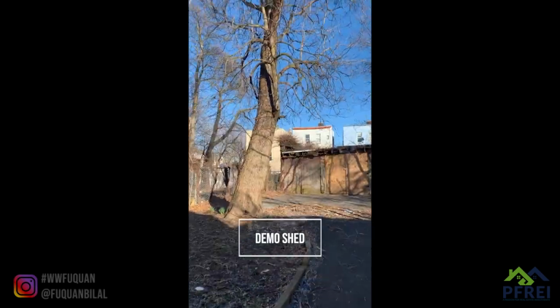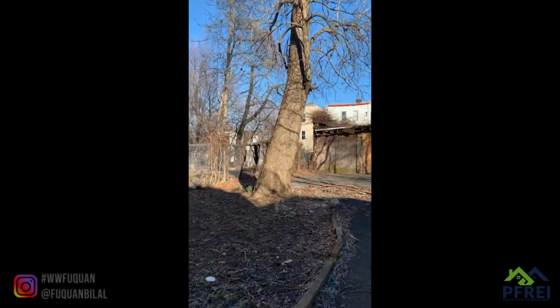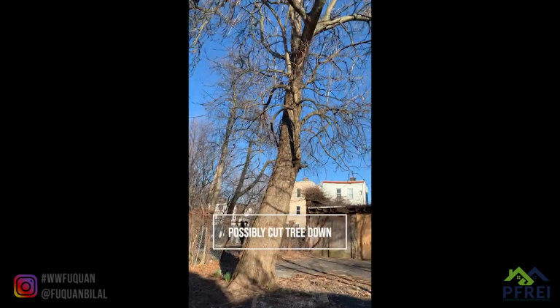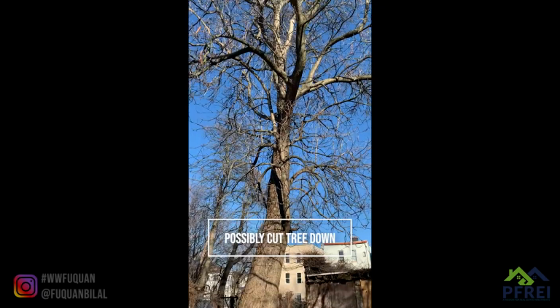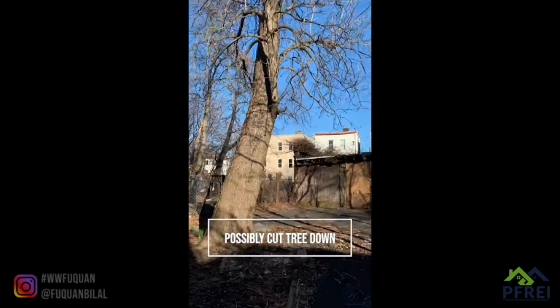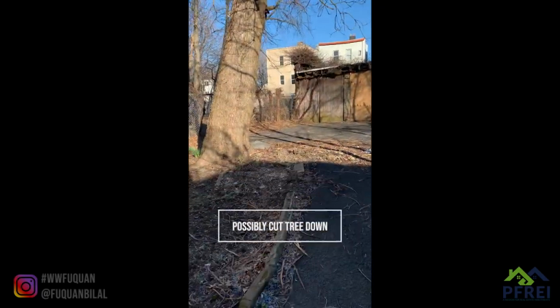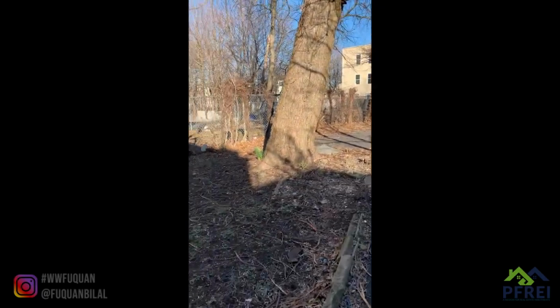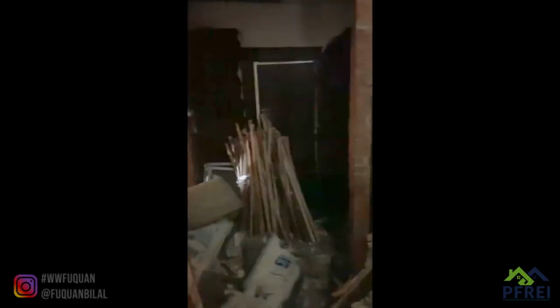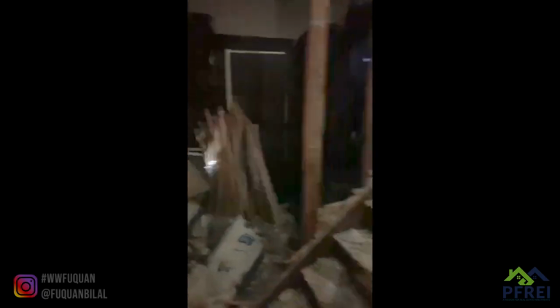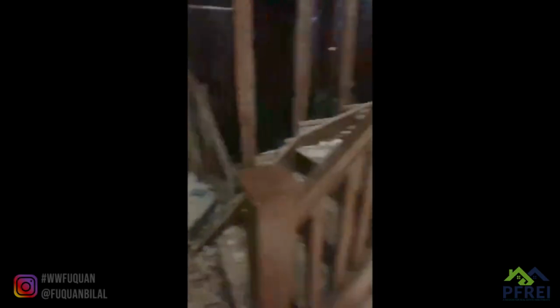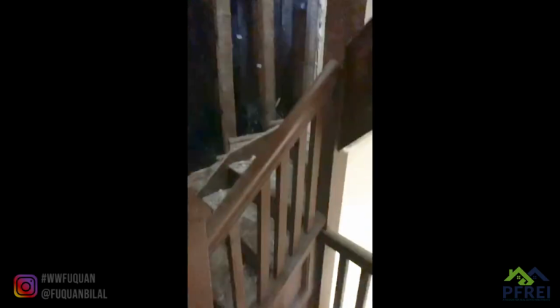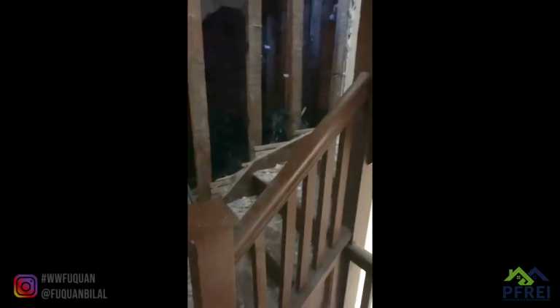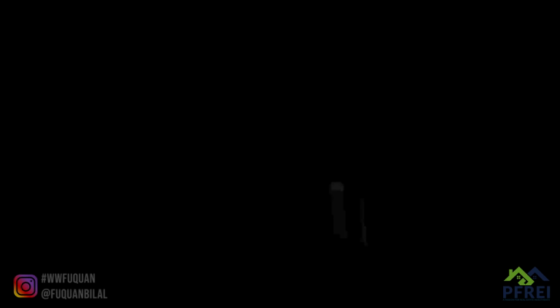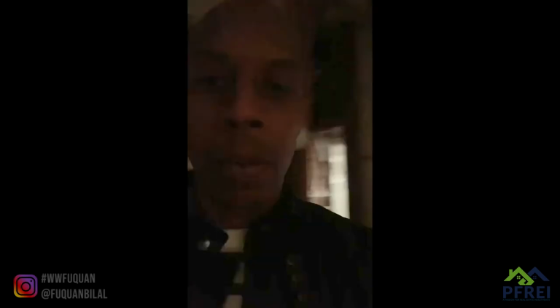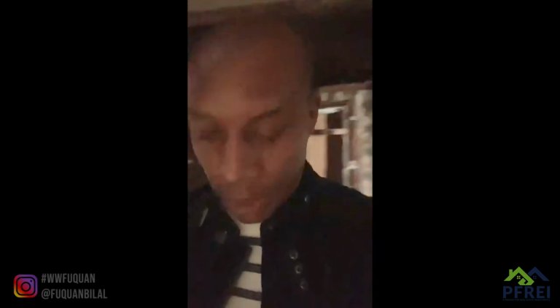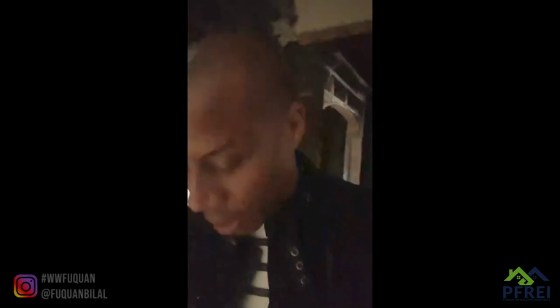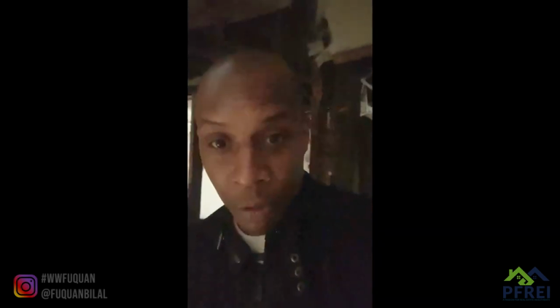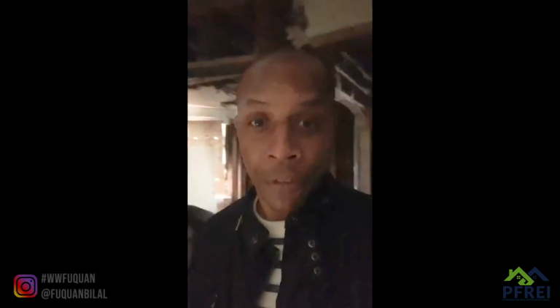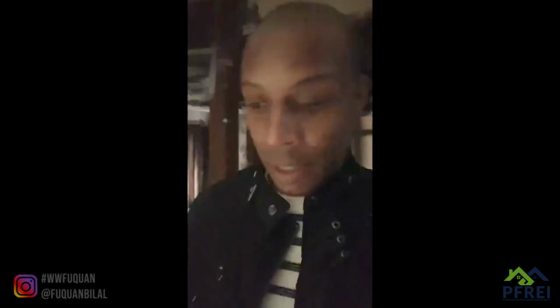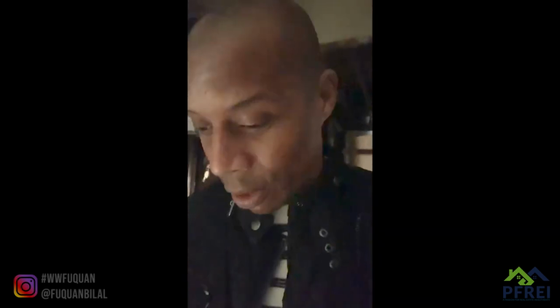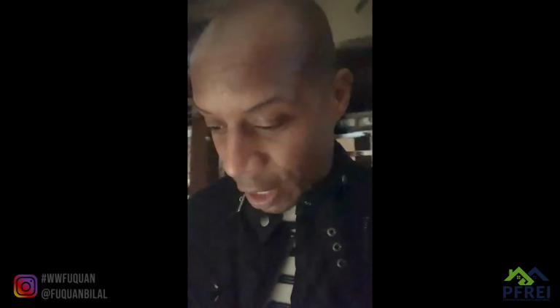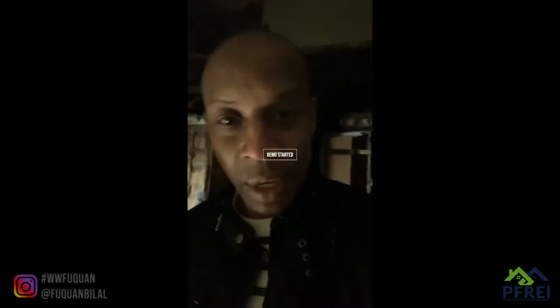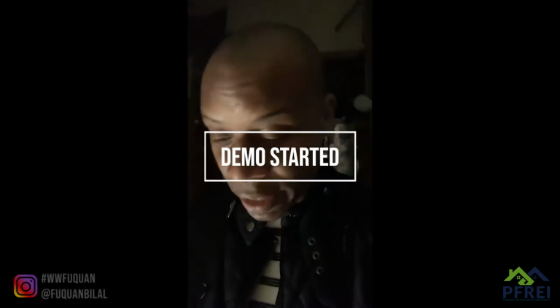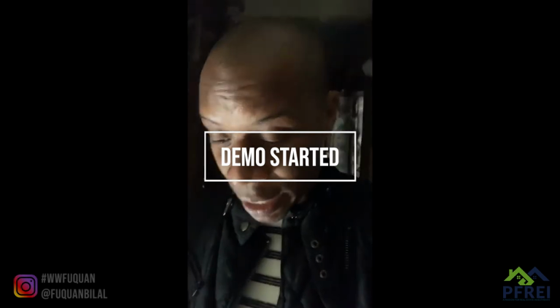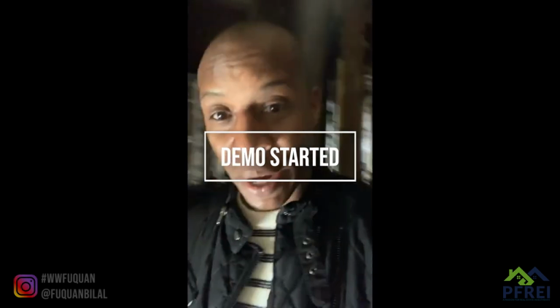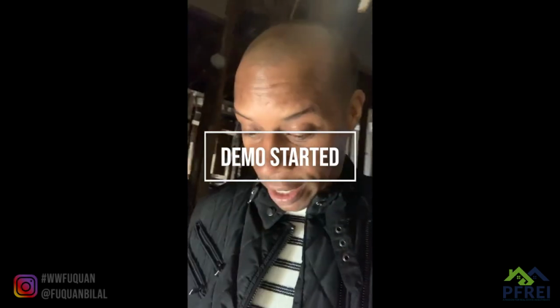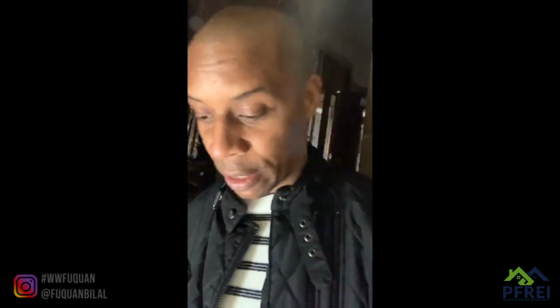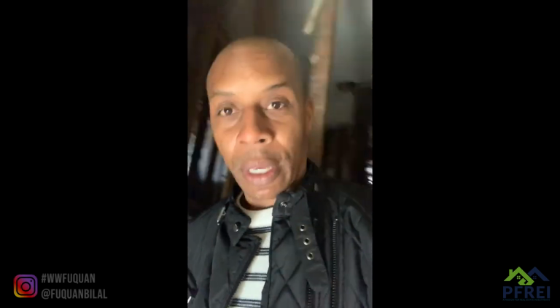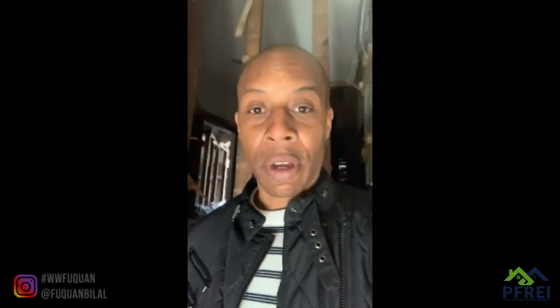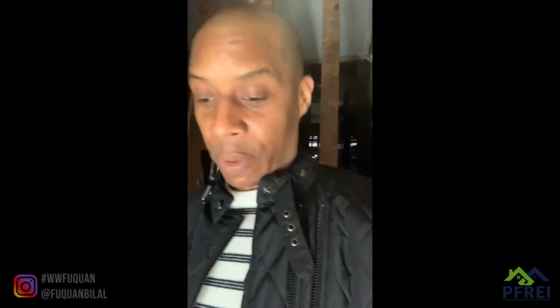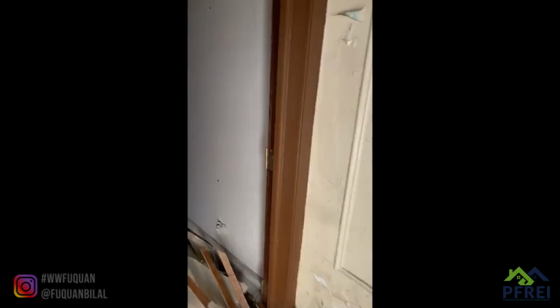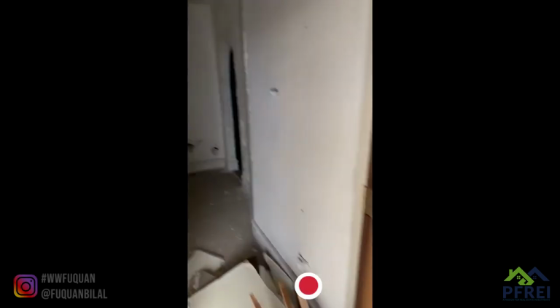This tree's gotta get cut for sure. I was coming today with my son to walk through and get the before footage and walk him through the beginning of the project, but the demo team apparently got started on this one already.